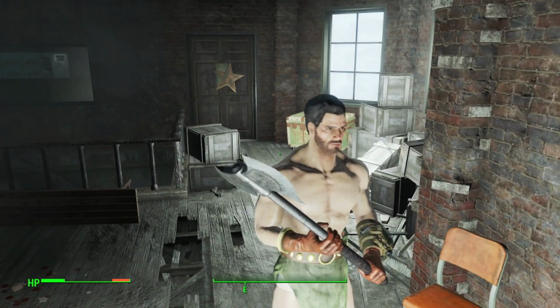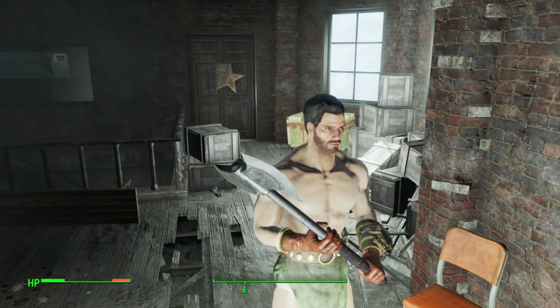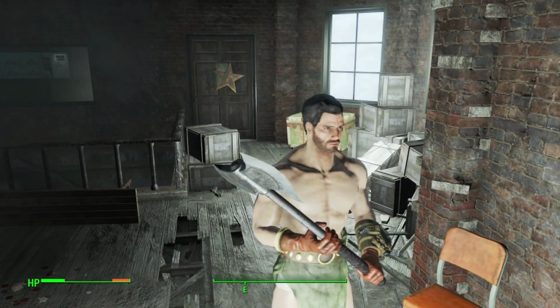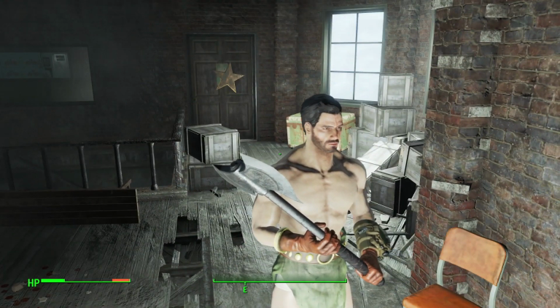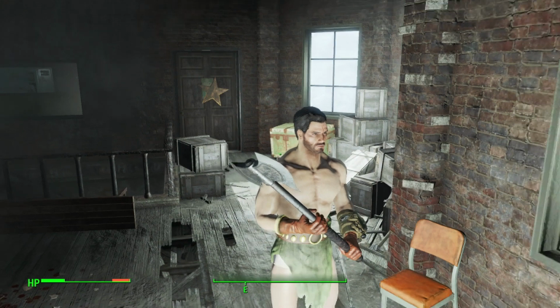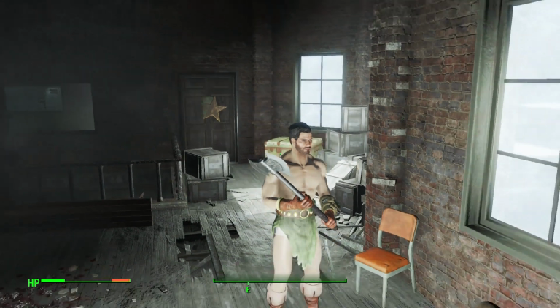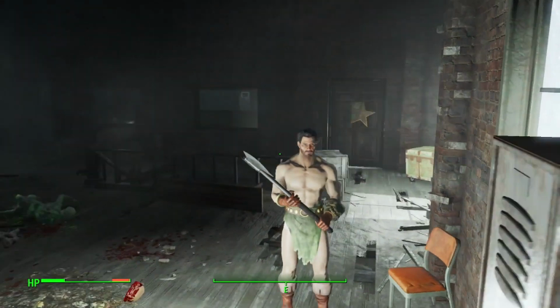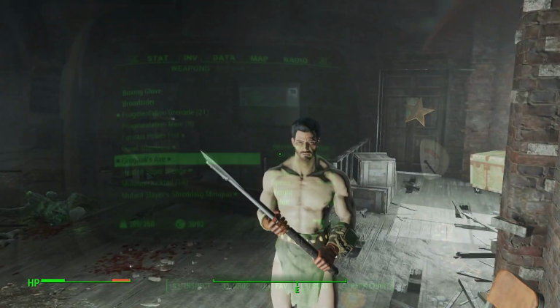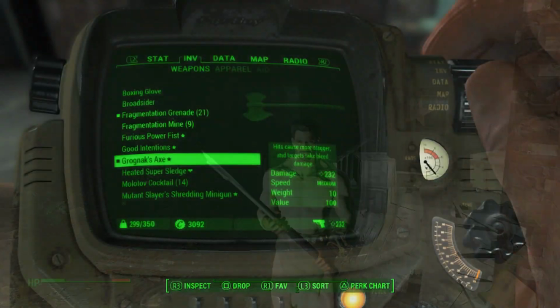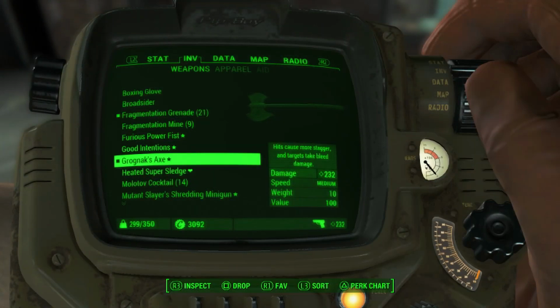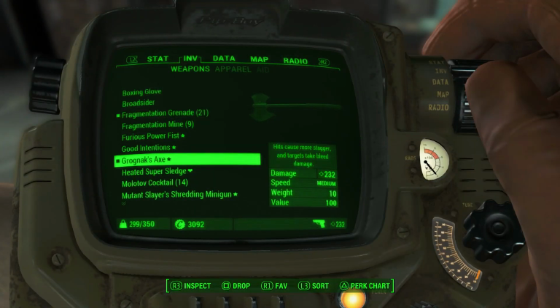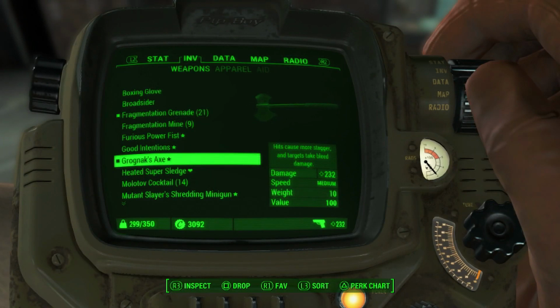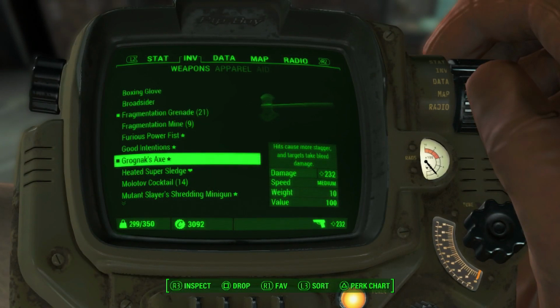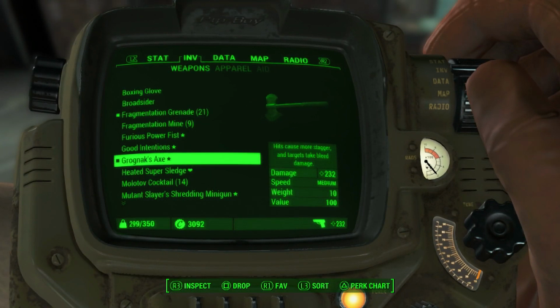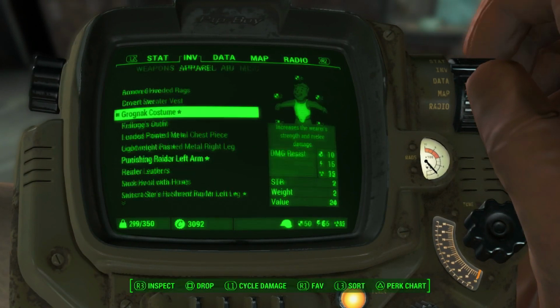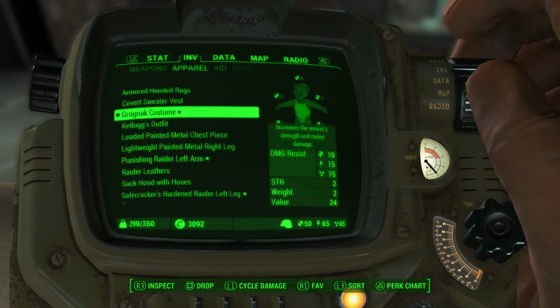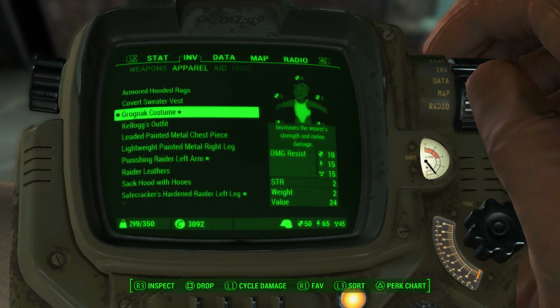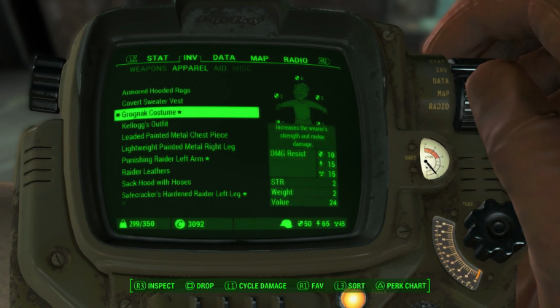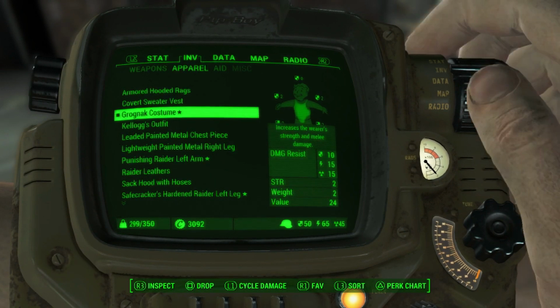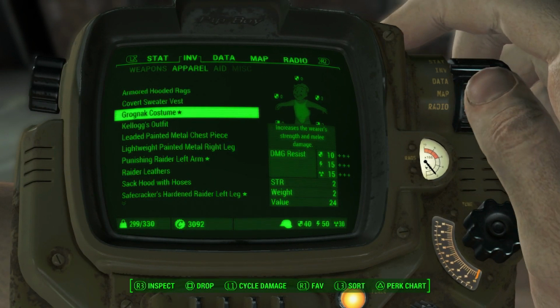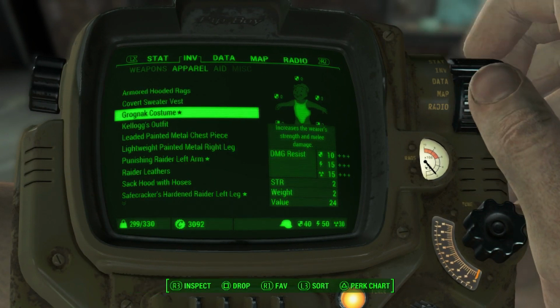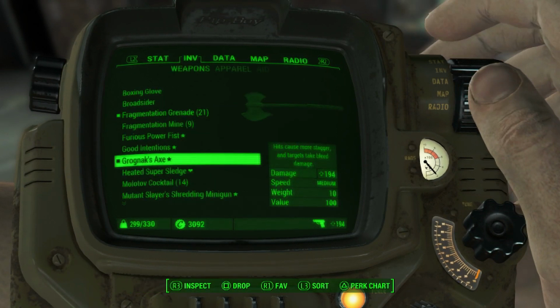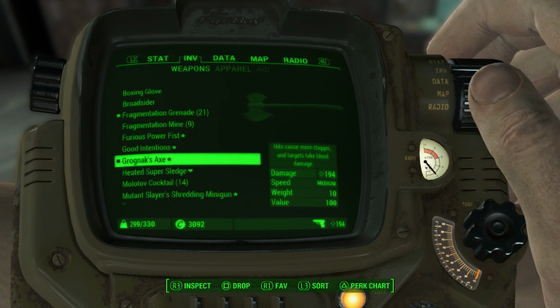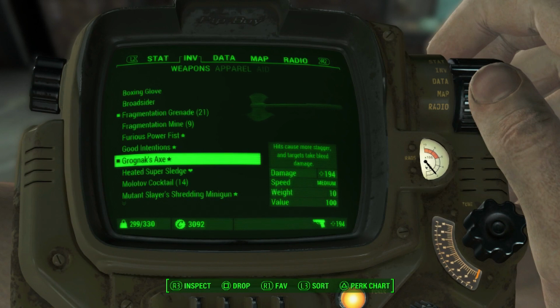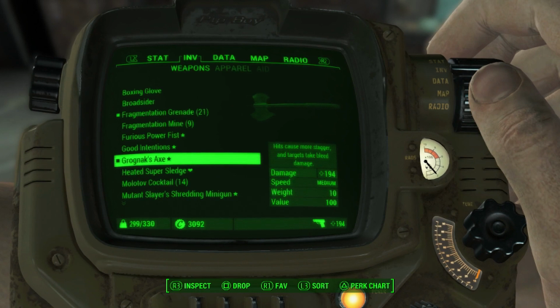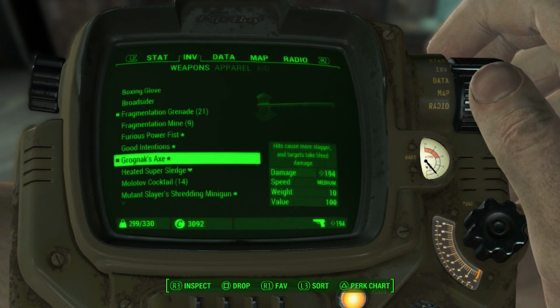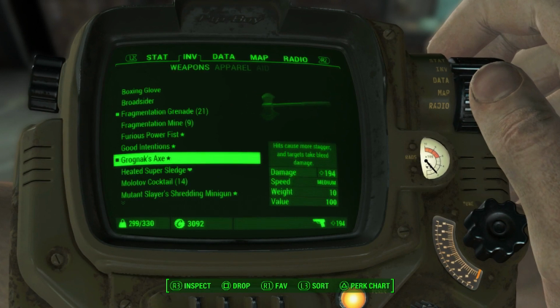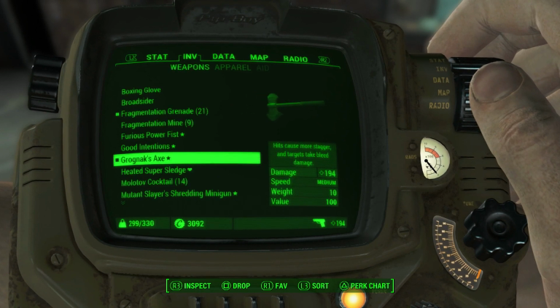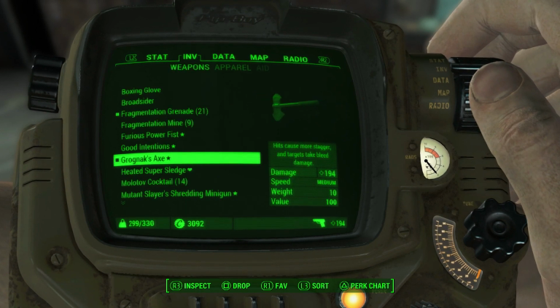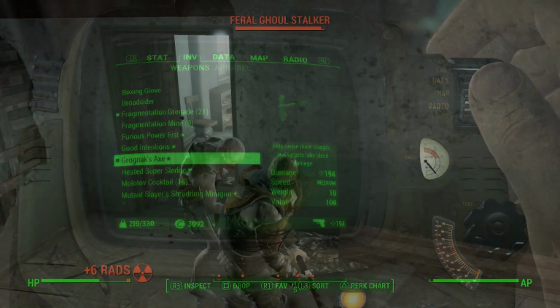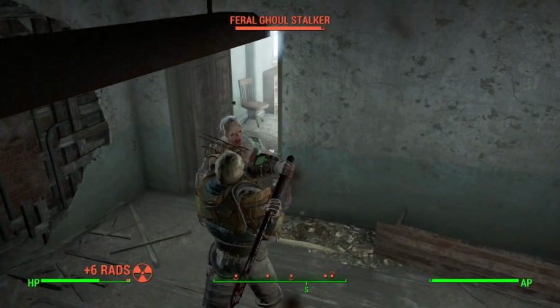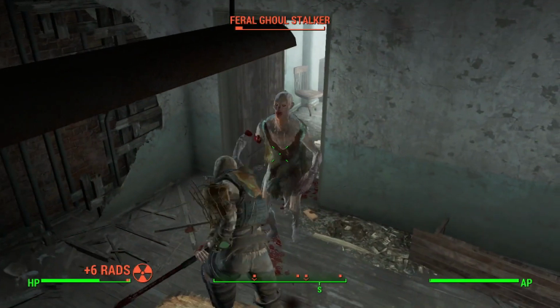If we take a look at Grognak's Axe, it does 232 damage with the costume on, however it only does 194 damage with the armor off. This is for my character, but I'm sure the percentages would be the same for your character.